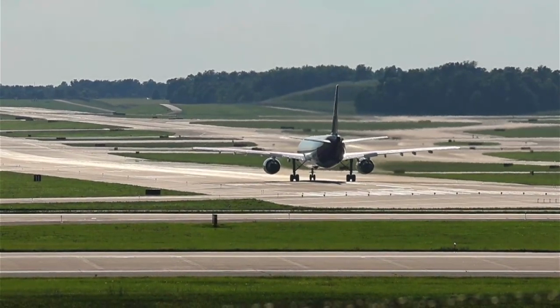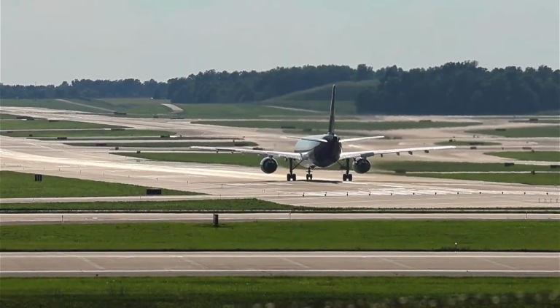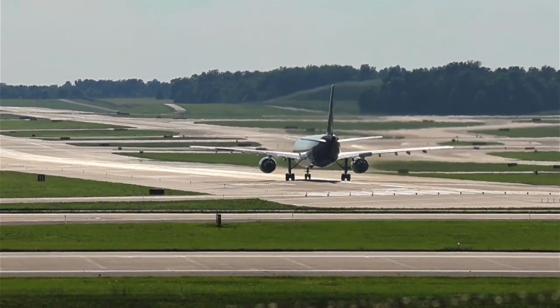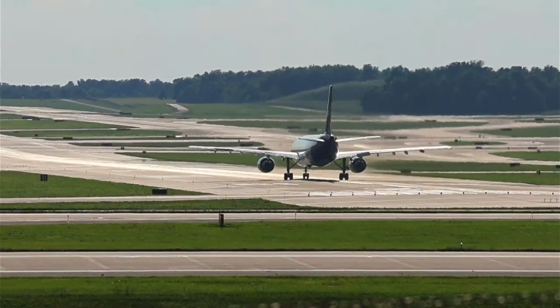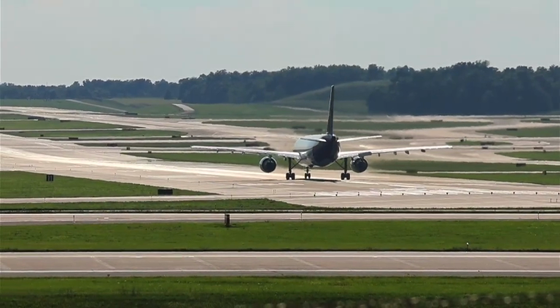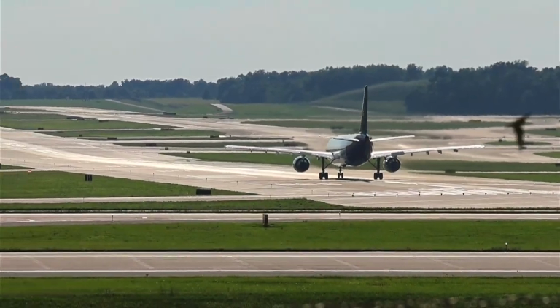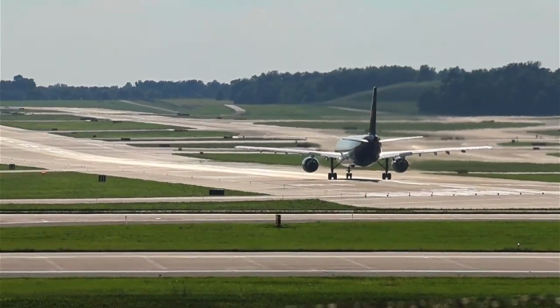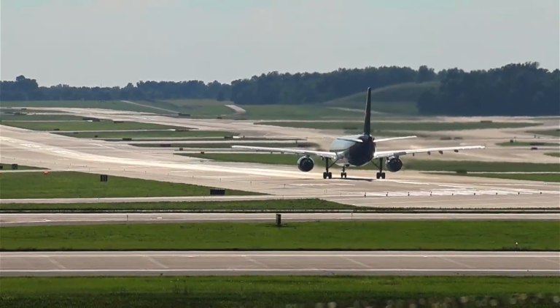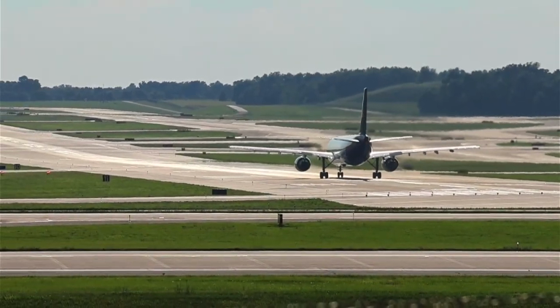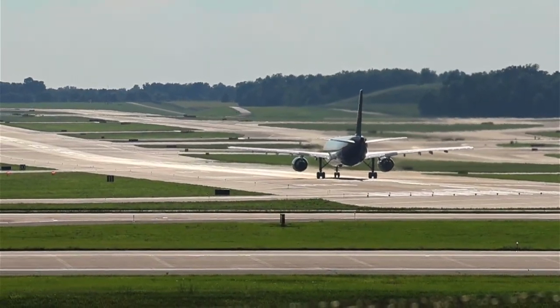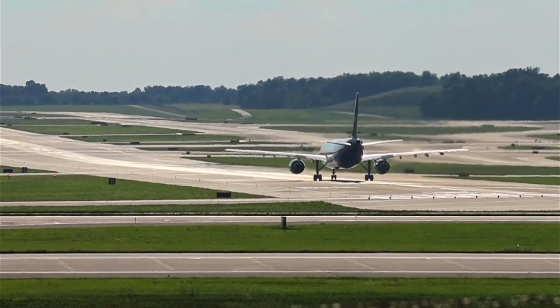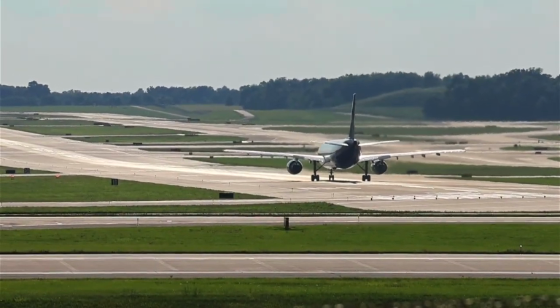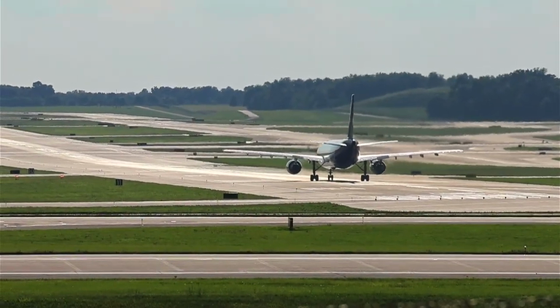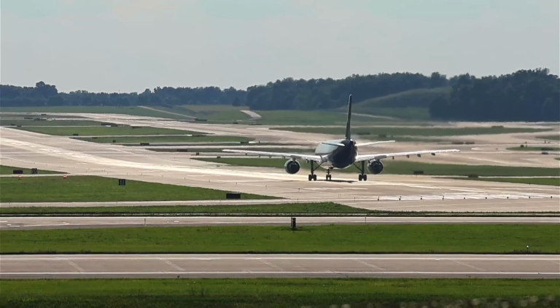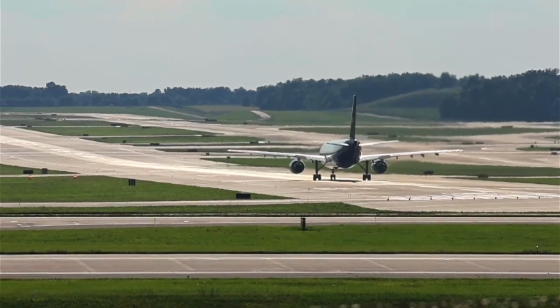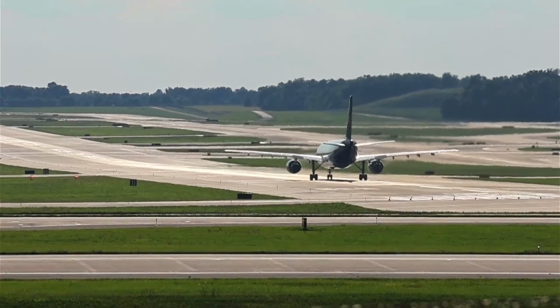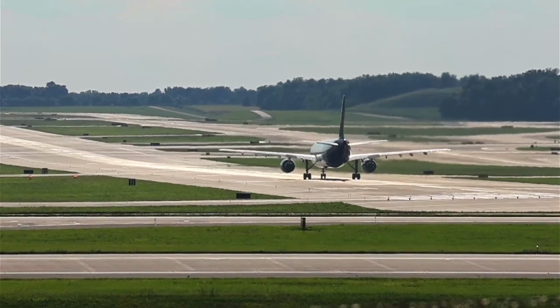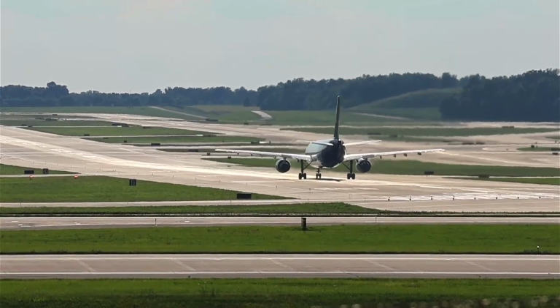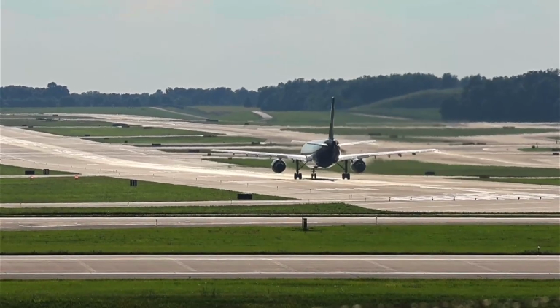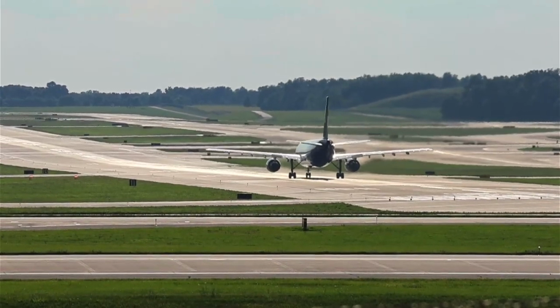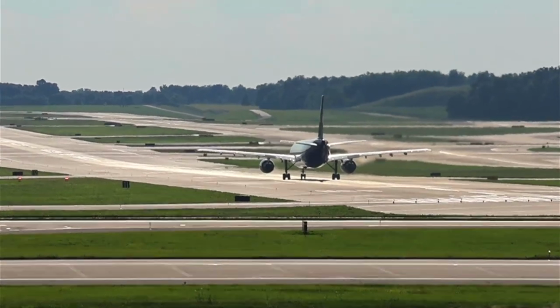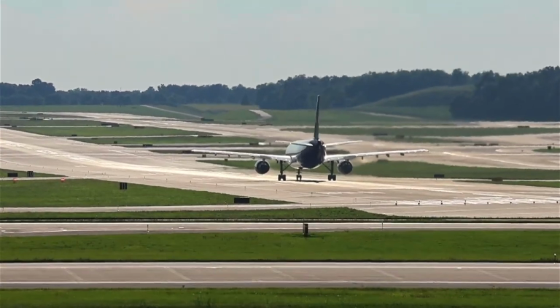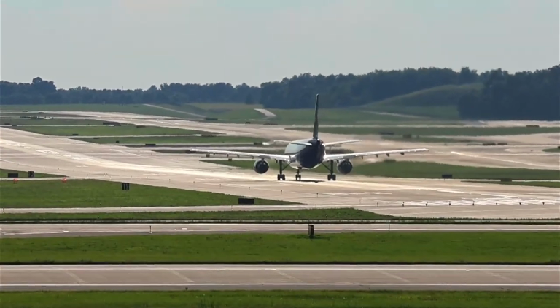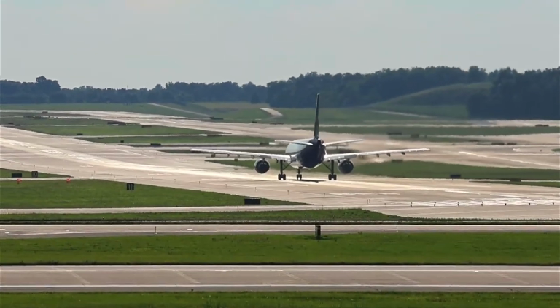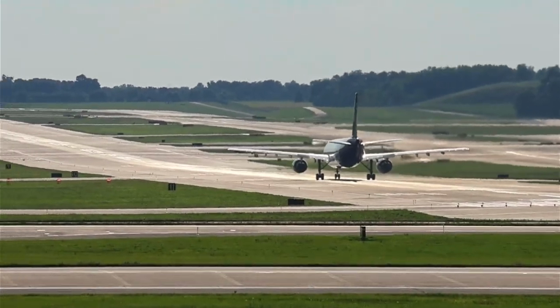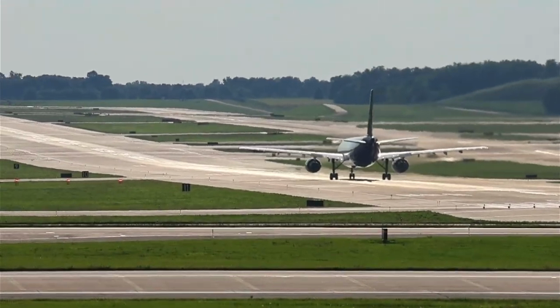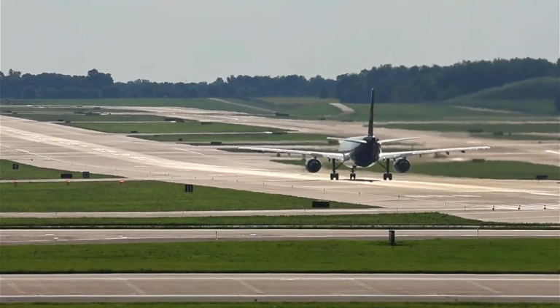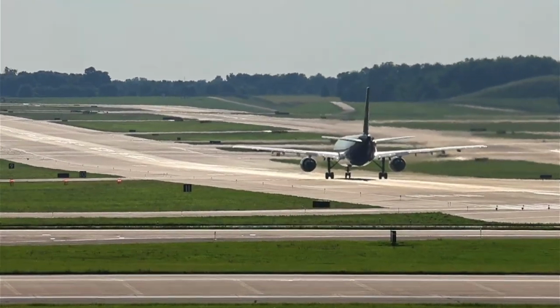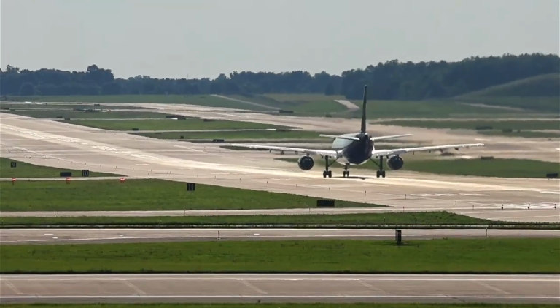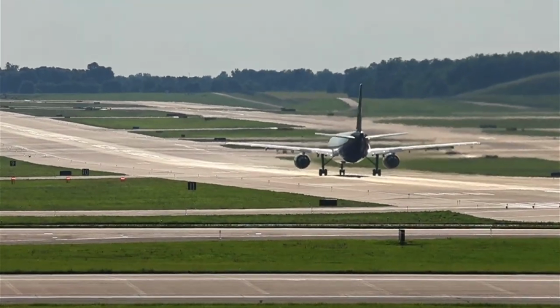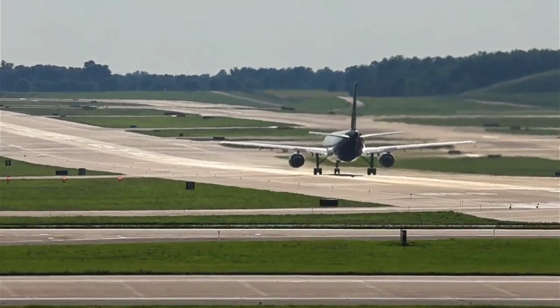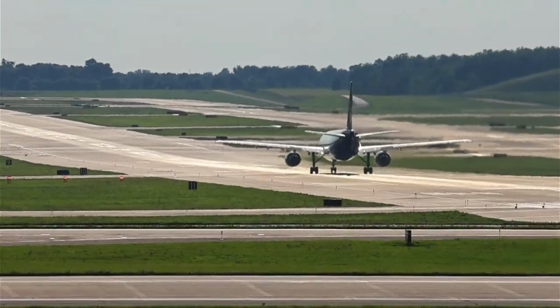Brickyard 4651, turn left Tango 7 to spot 3, Ram Tower, French Street. Alright, Tango 7 to spot 3, and we'll contact Ram, French Street. Brickyard 4651.